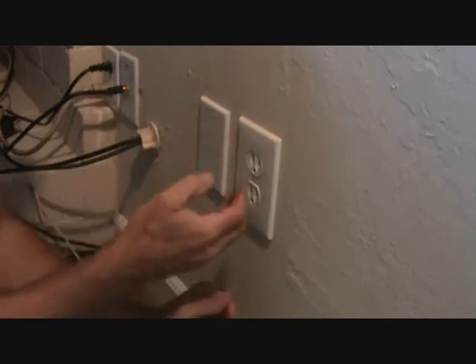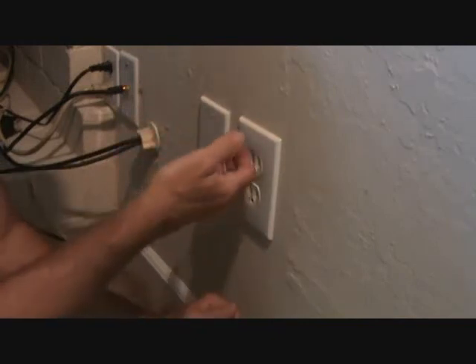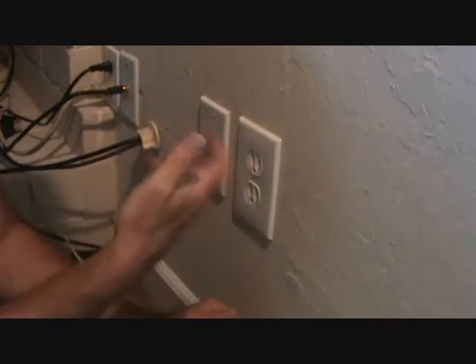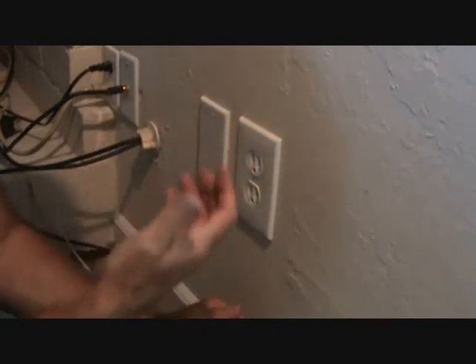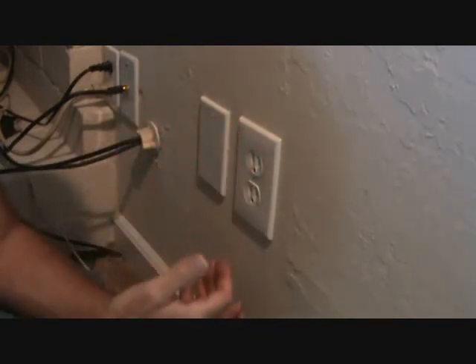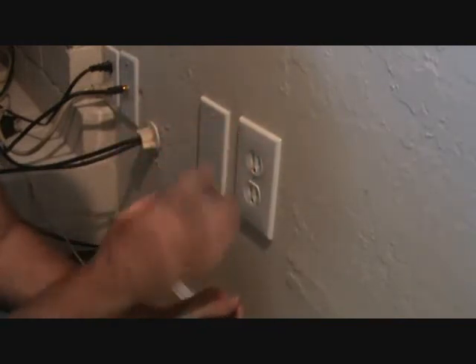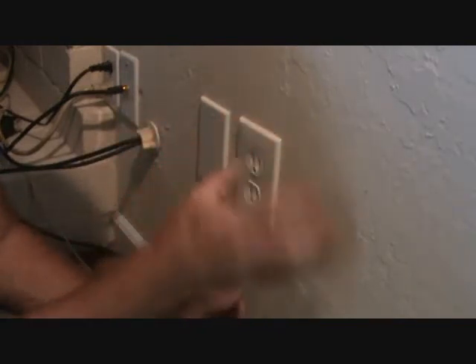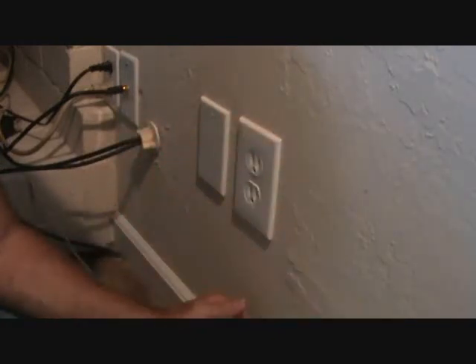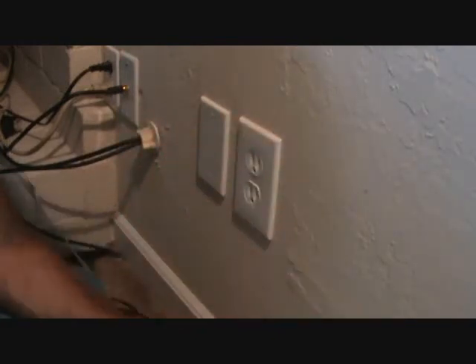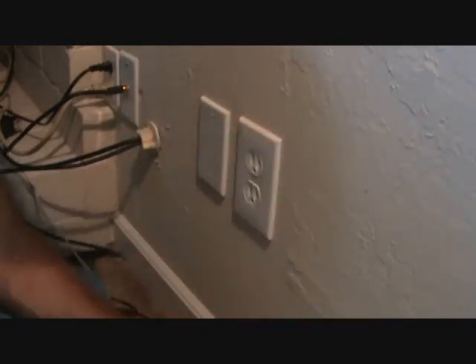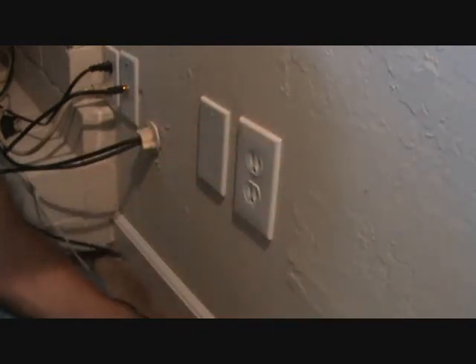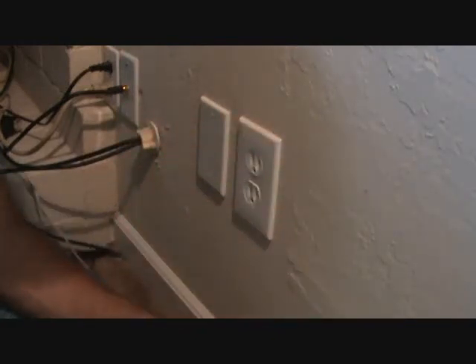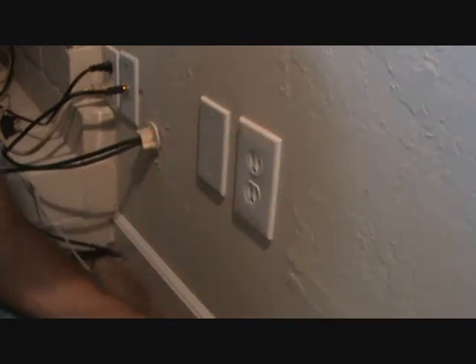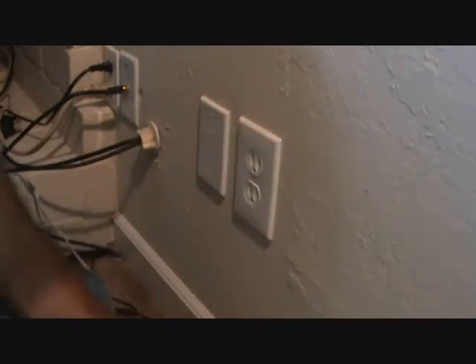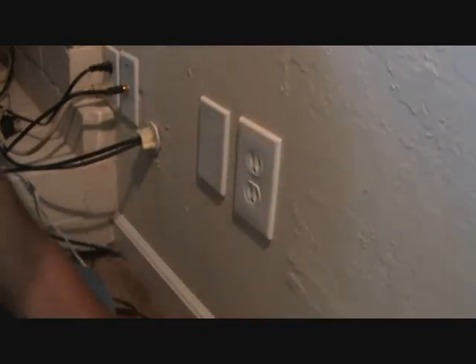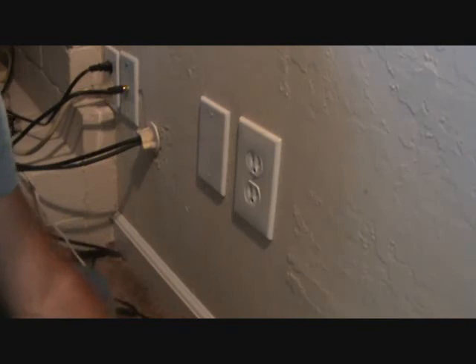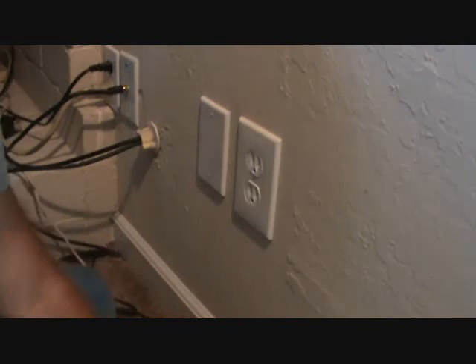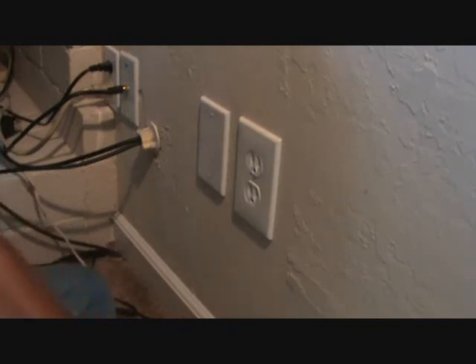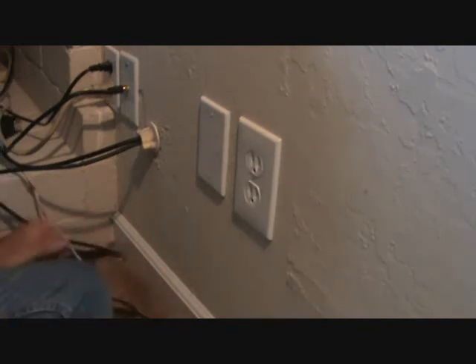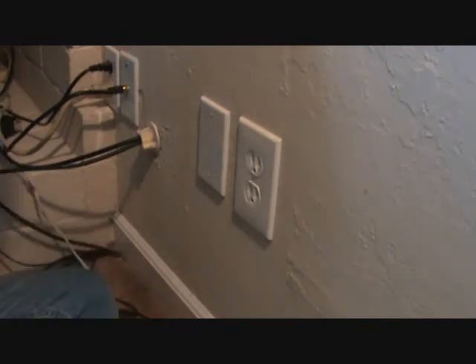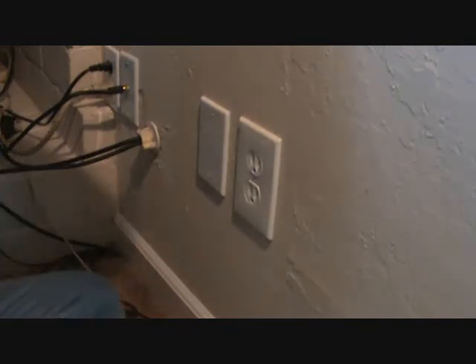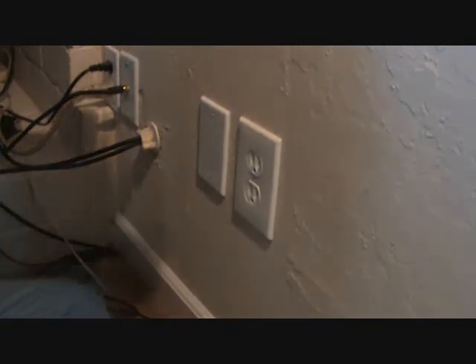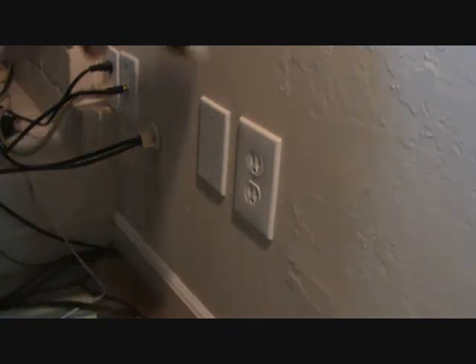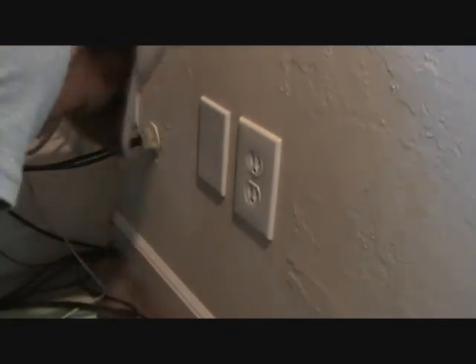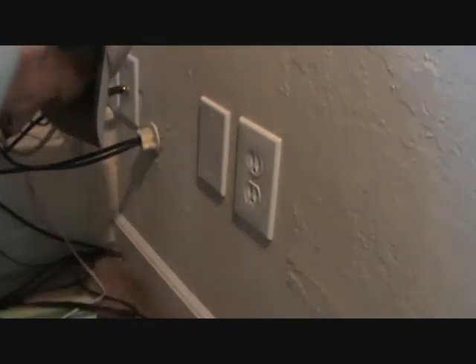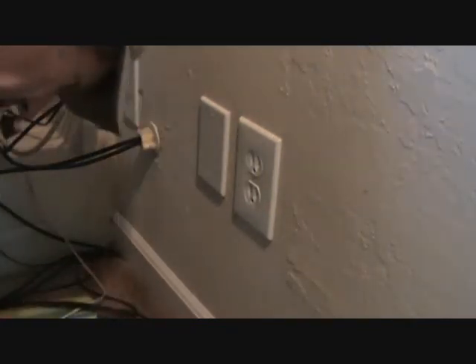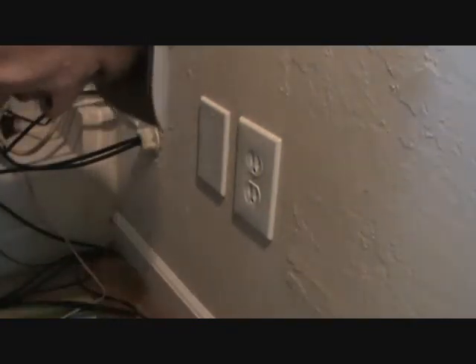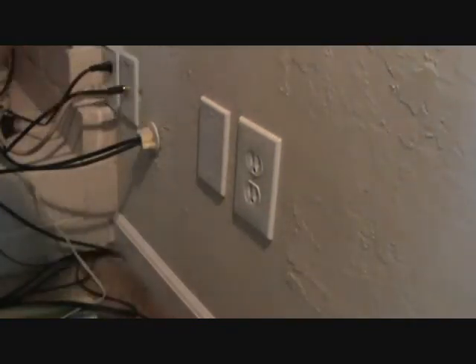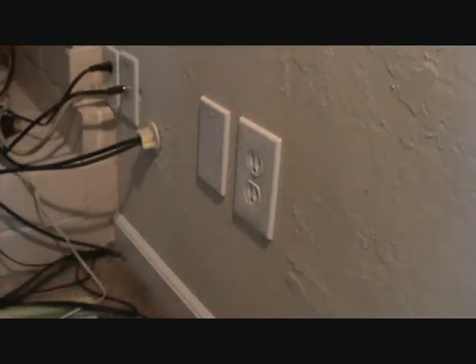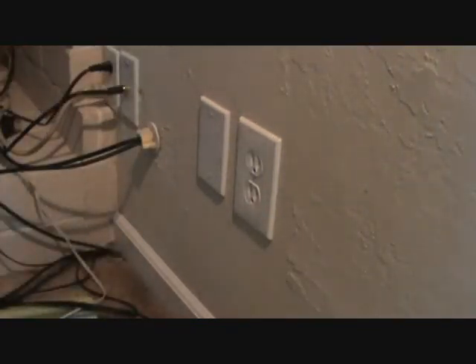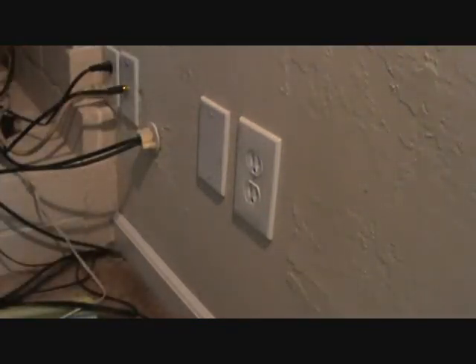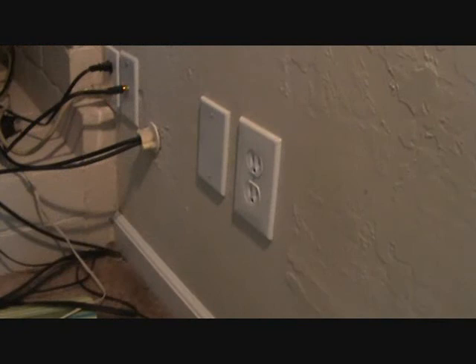If you happen to see it's crooked, you could always pull it back out and know to be careful on the next one. All right, there's your plug, all nicely grounded.